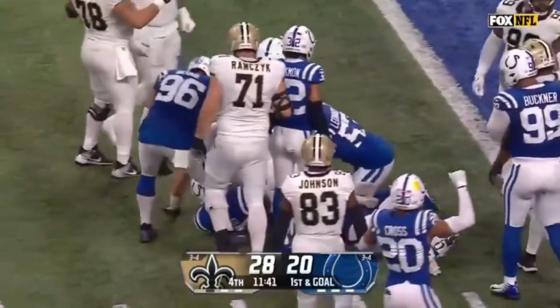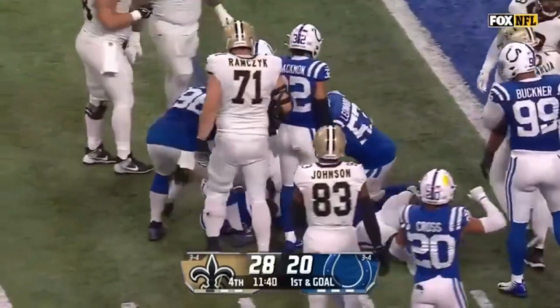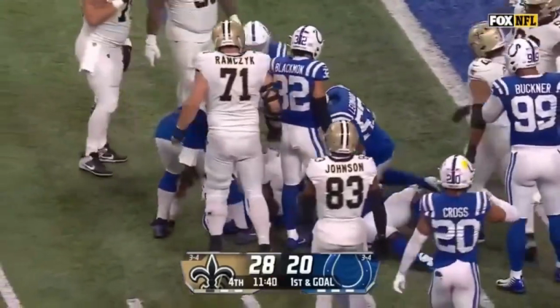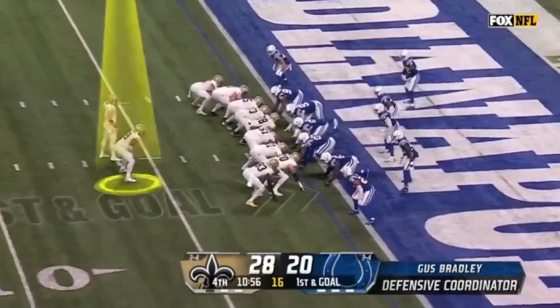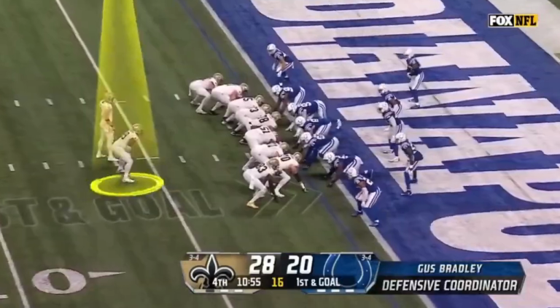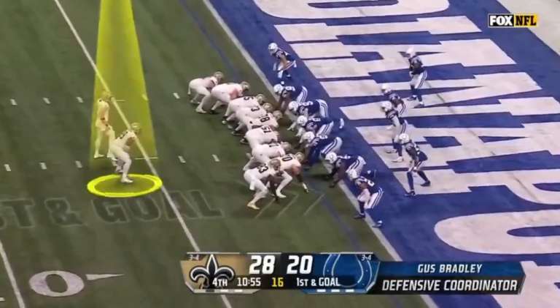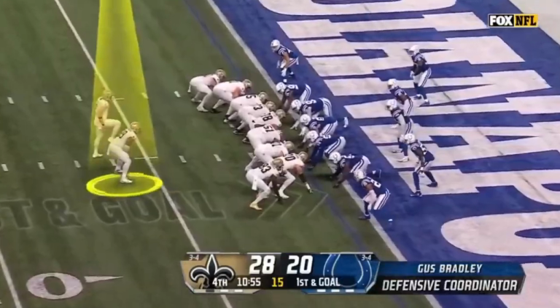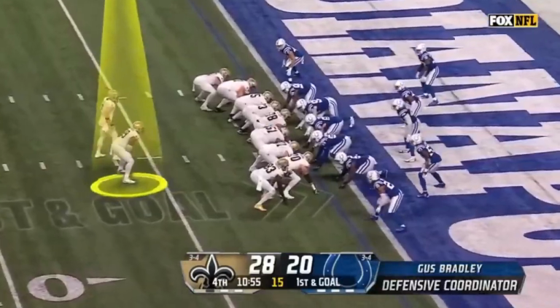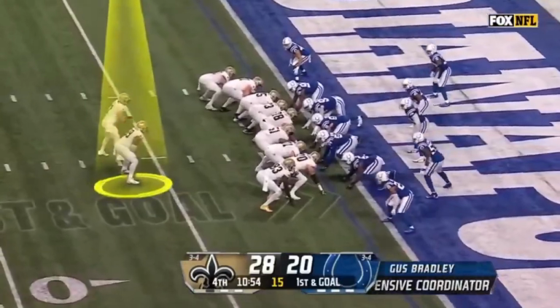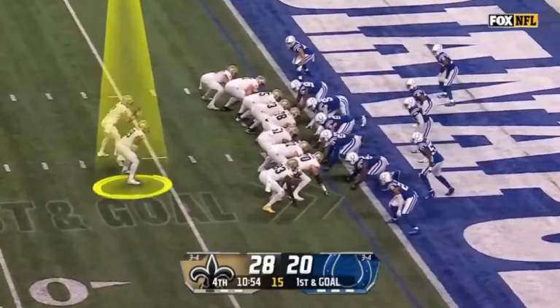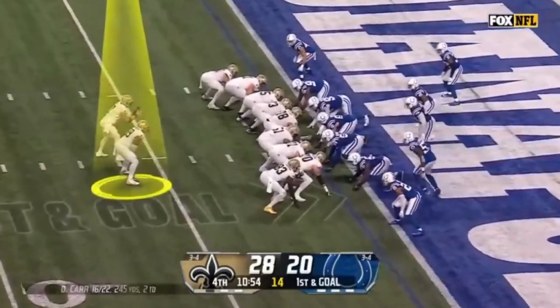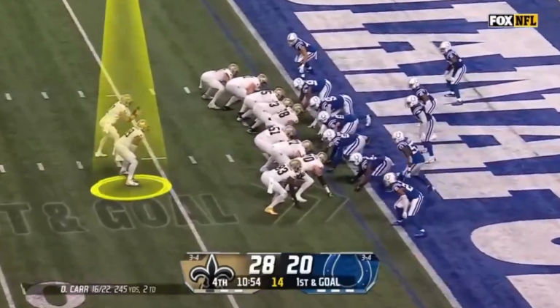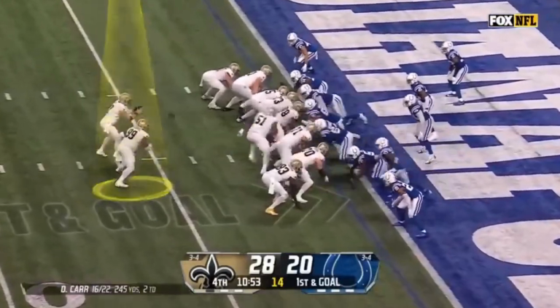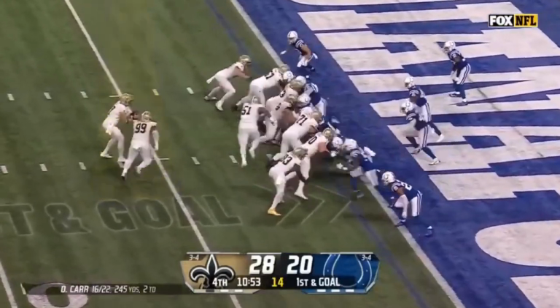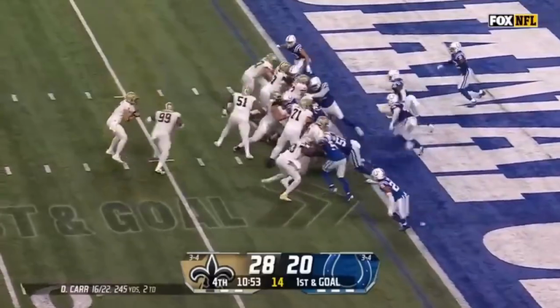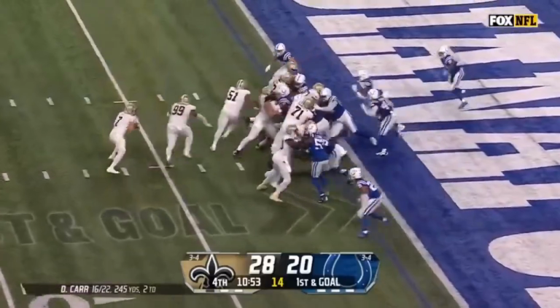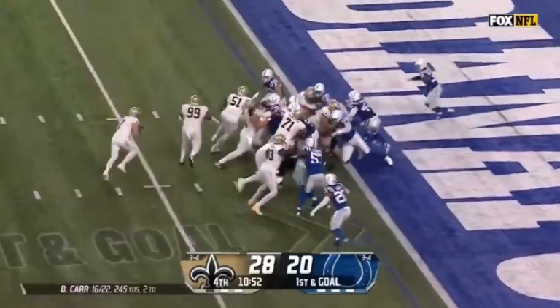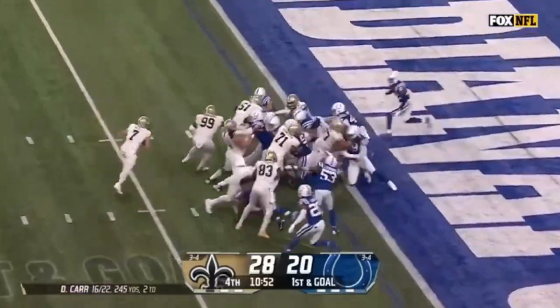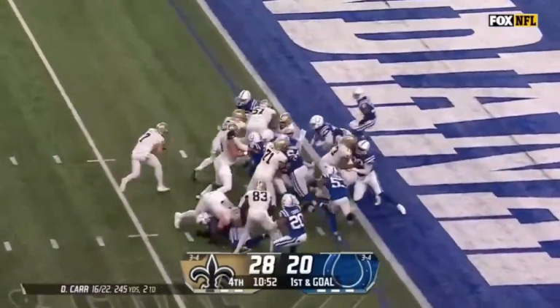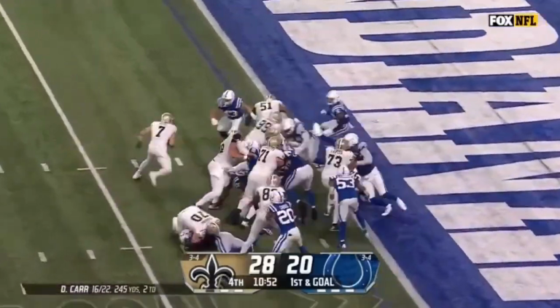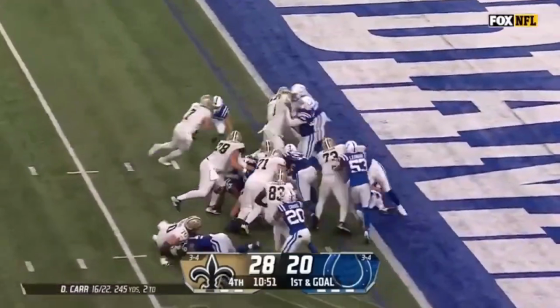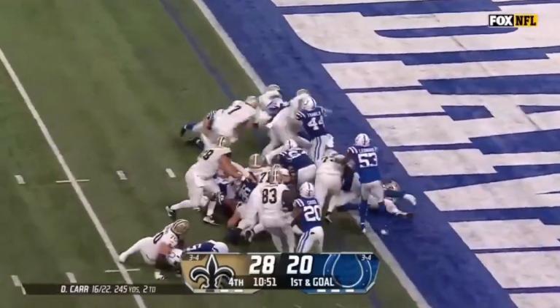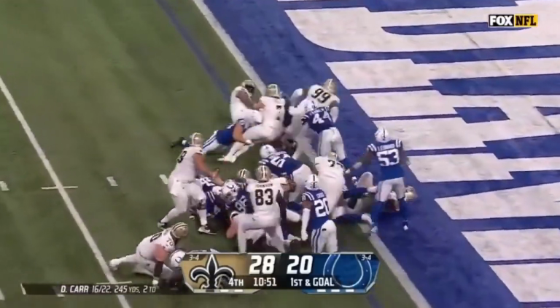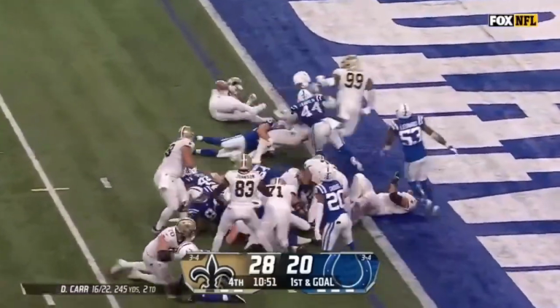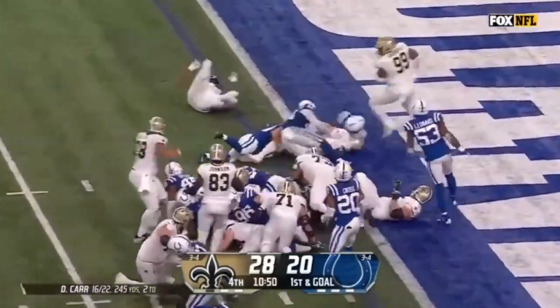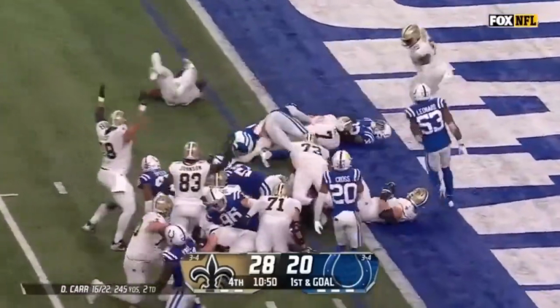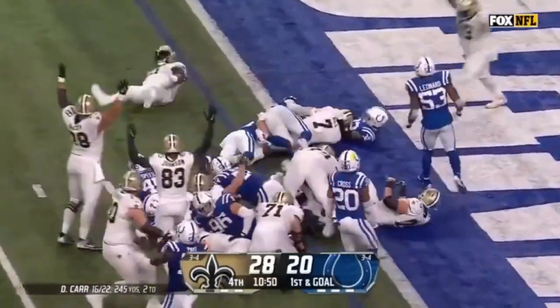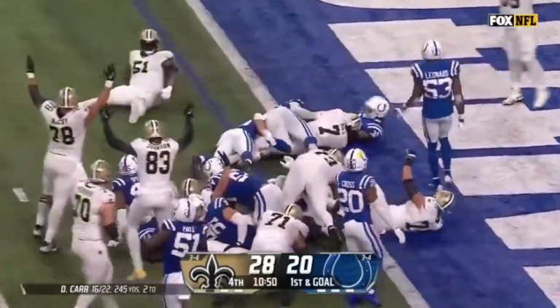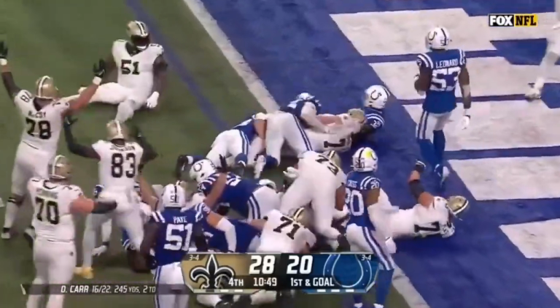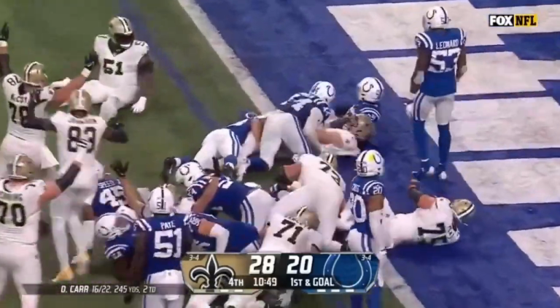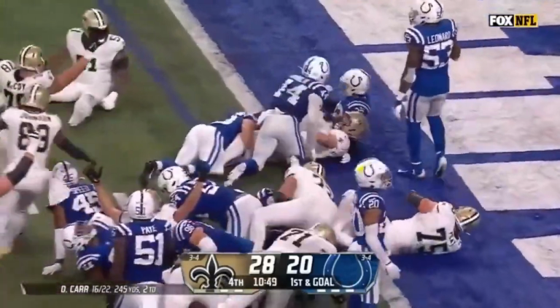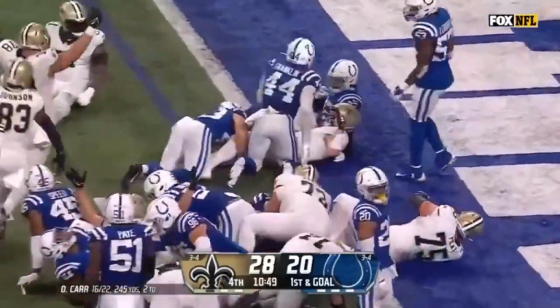Hill reaching for the goal line. He's short. Hill going. Hill running behind Saunders — twisting for the touchdown.